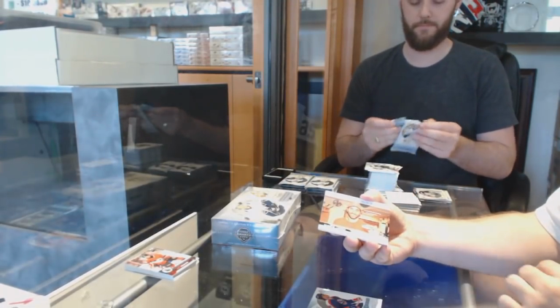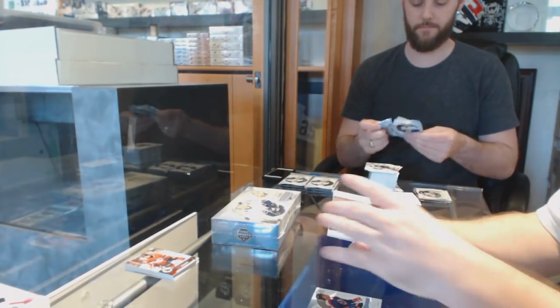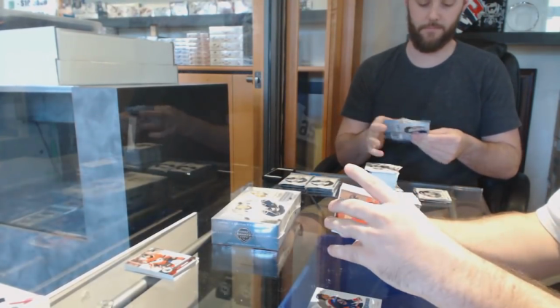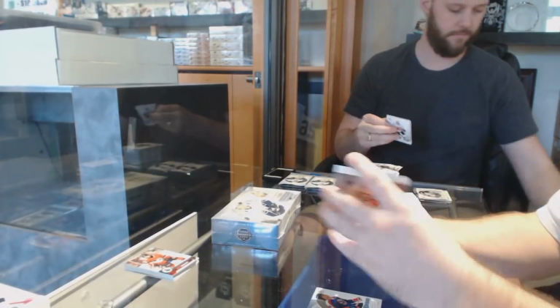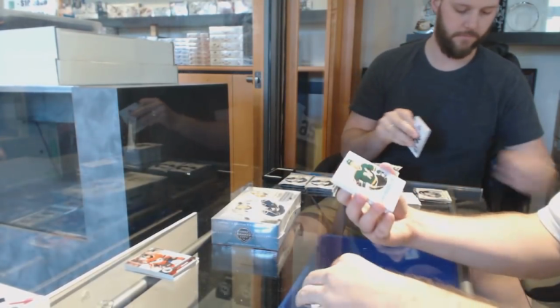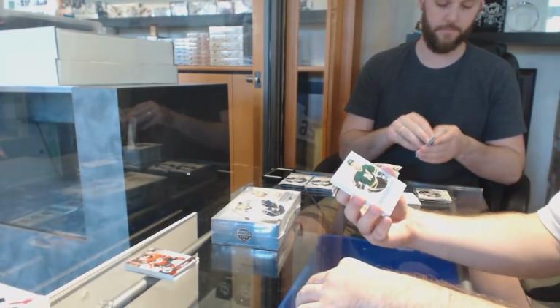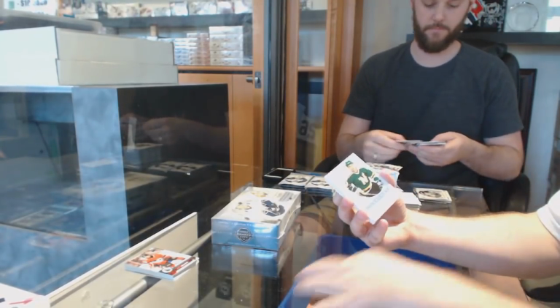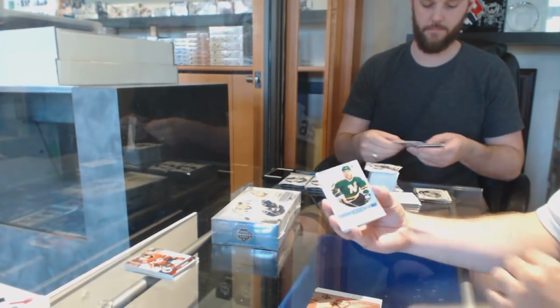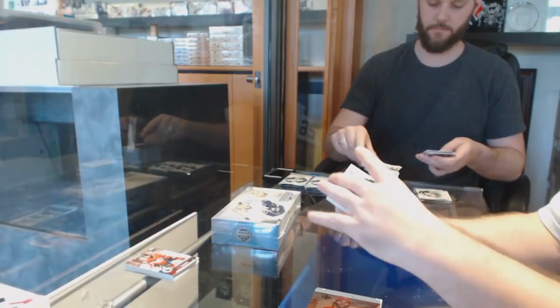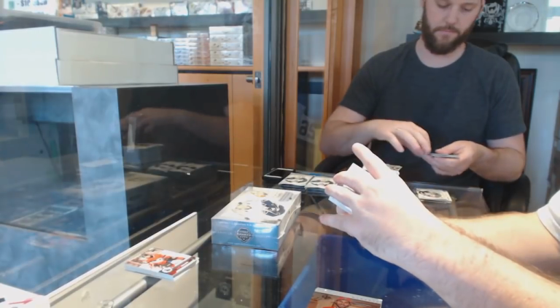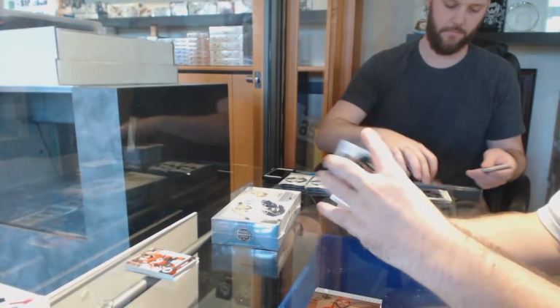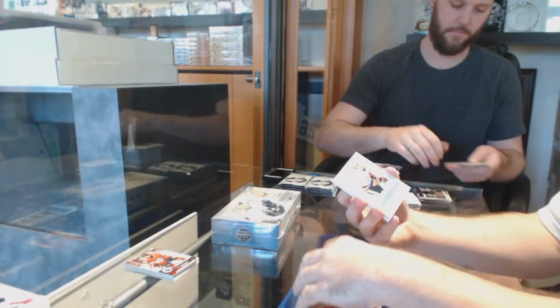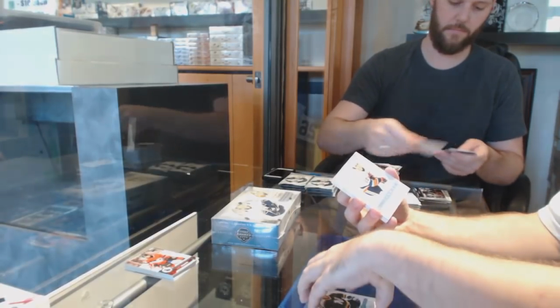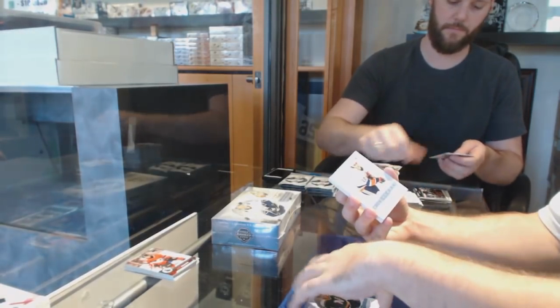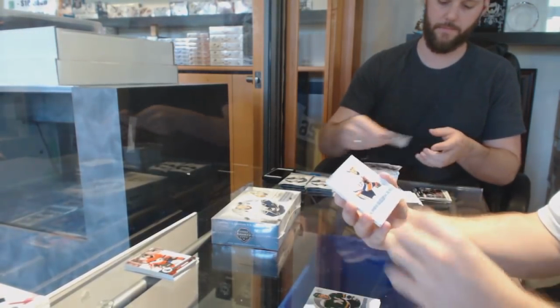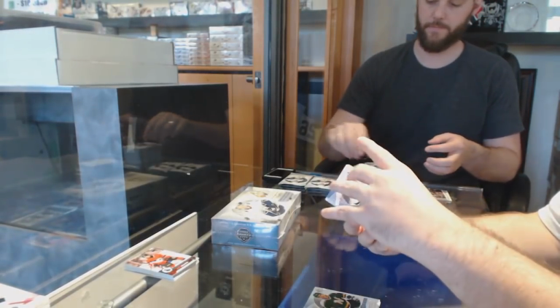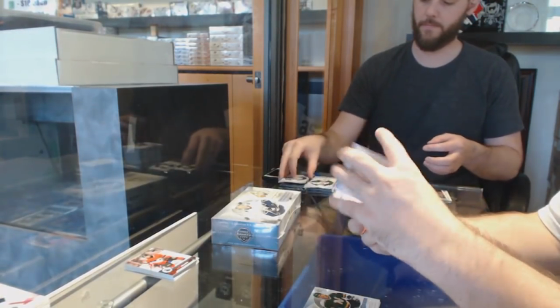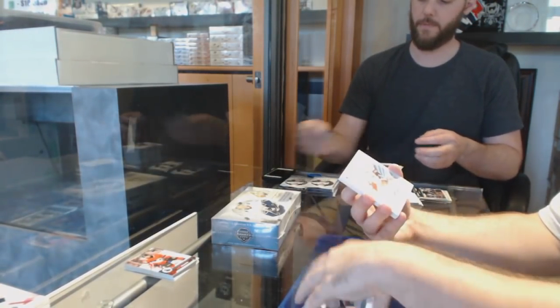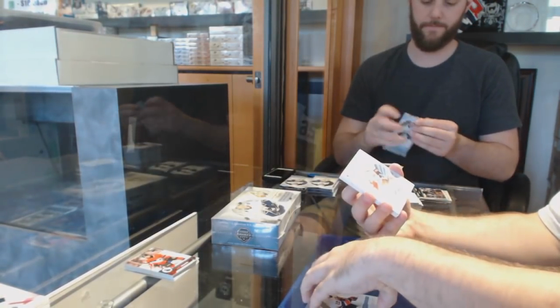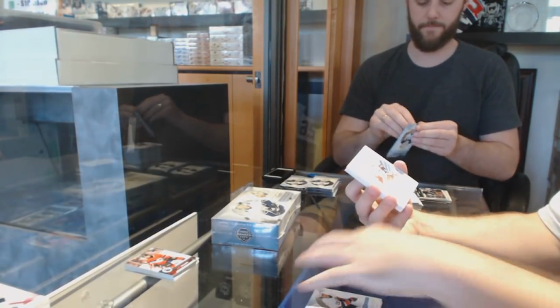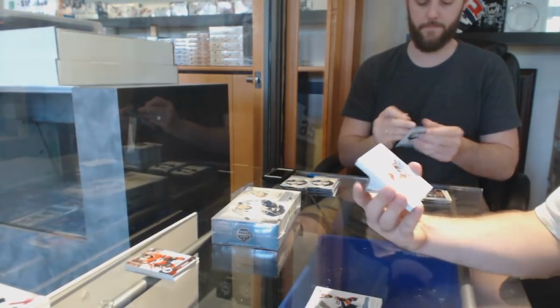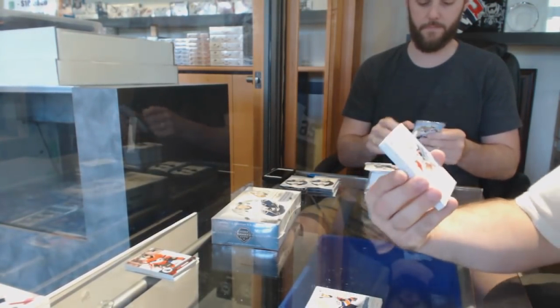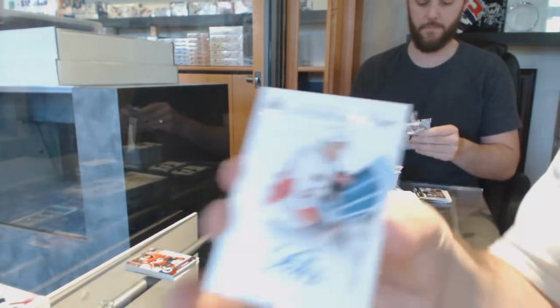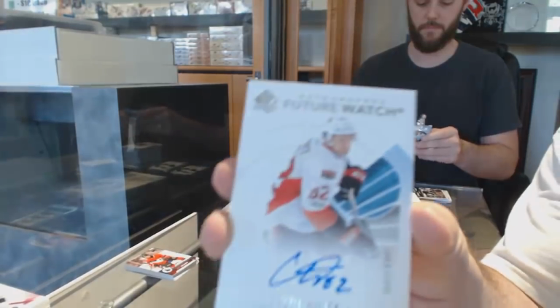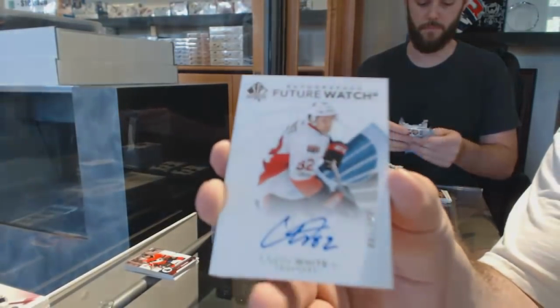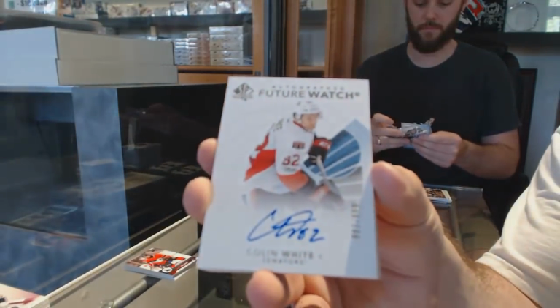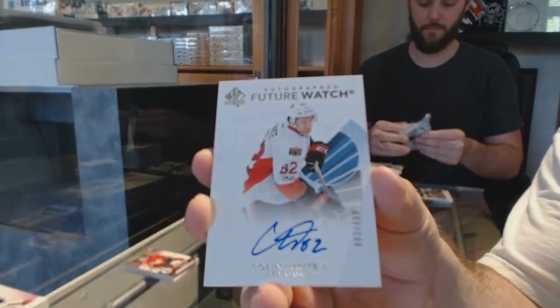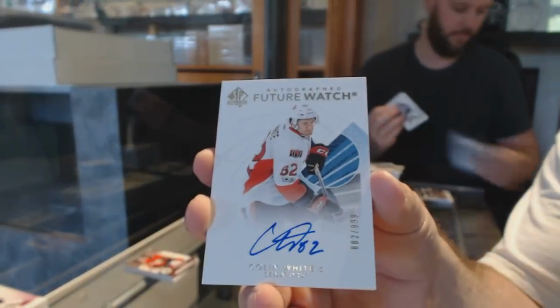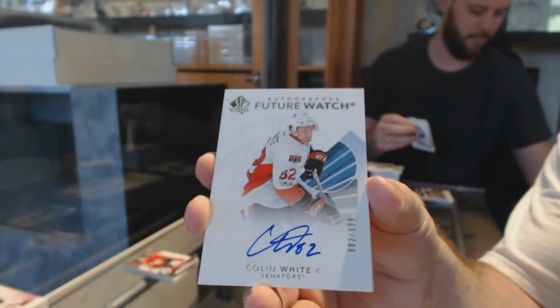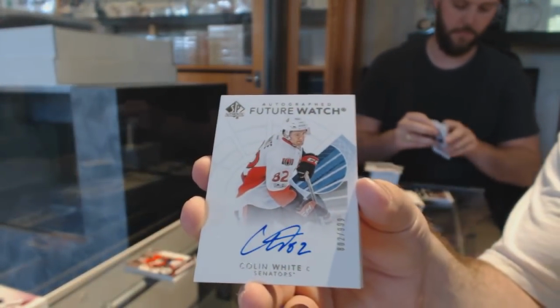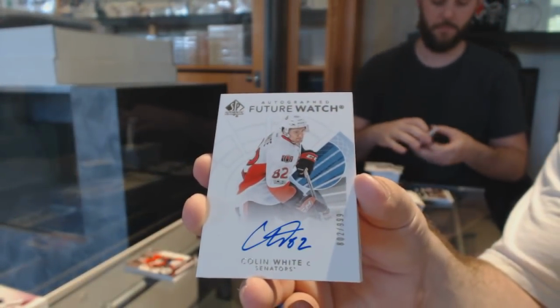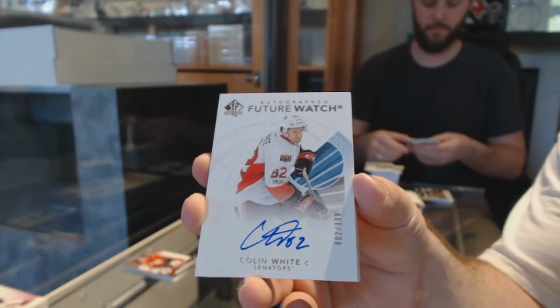Moments for the Florida Panthers, Luongo. Dallas Stars Mike Madono, Rookie Year. Milestones of Boston for the Islanders. Future Watch Auto, Colin White for the Ottawa Senators.